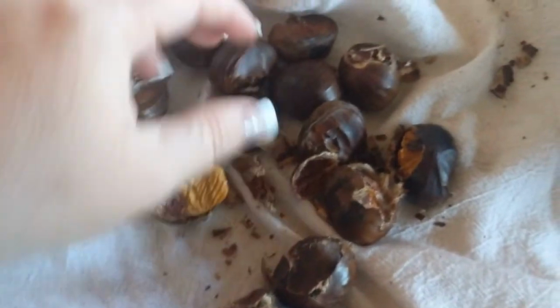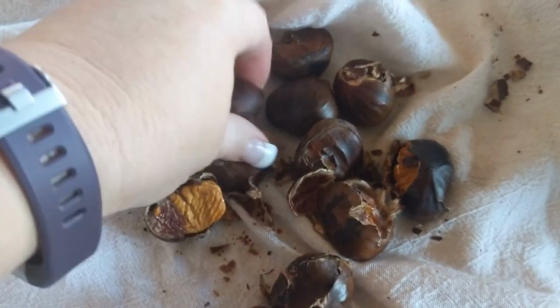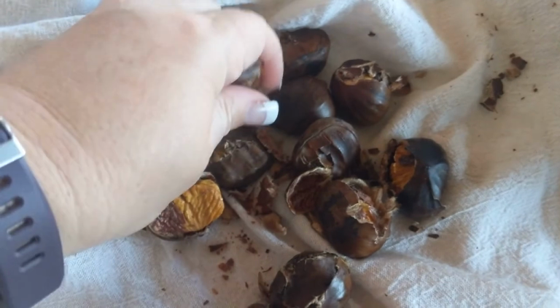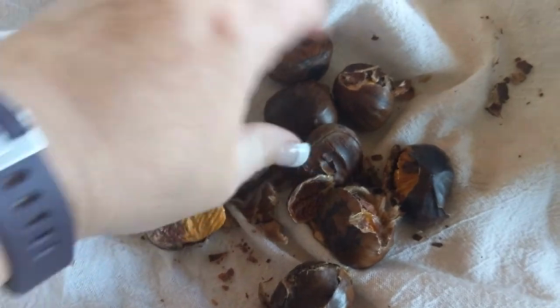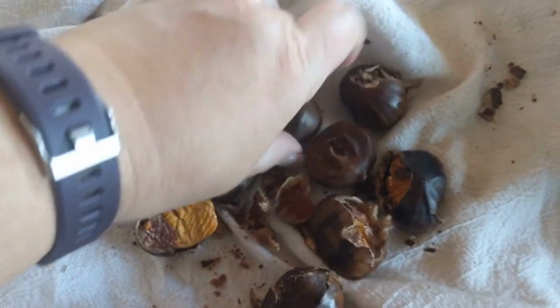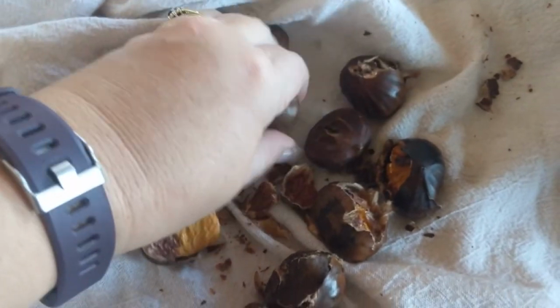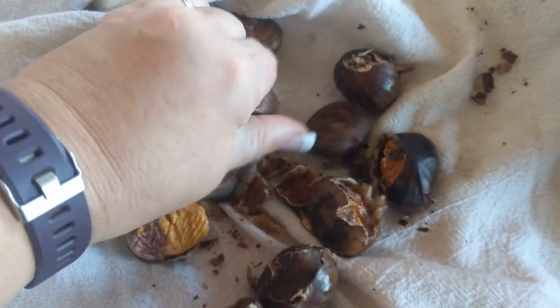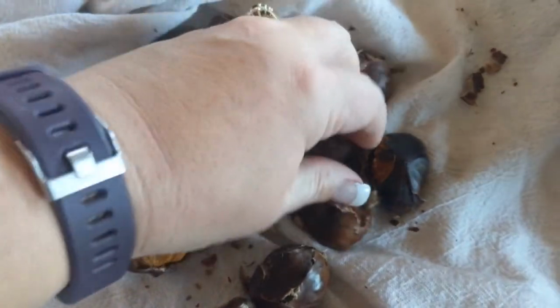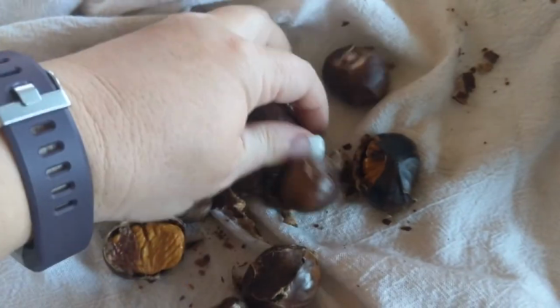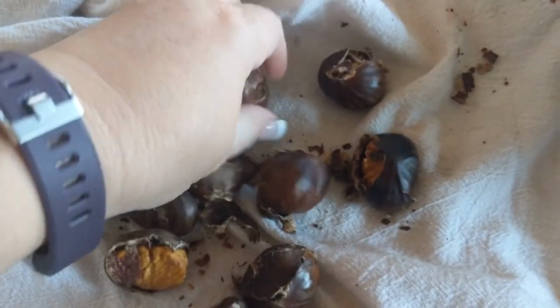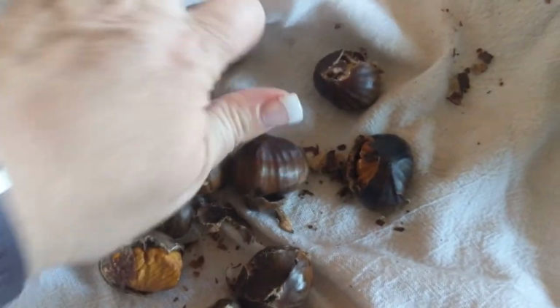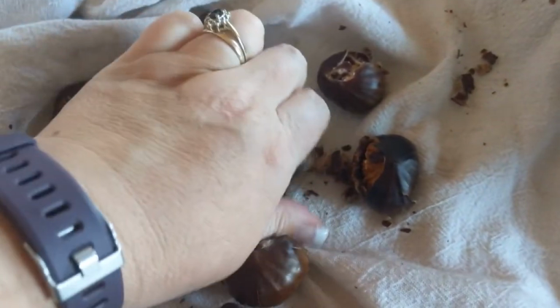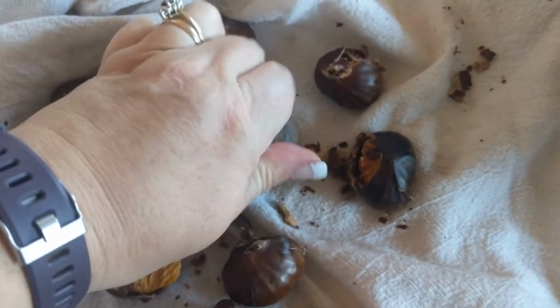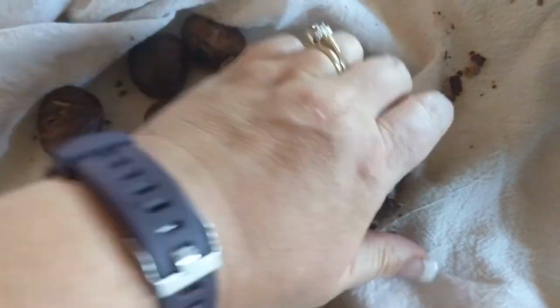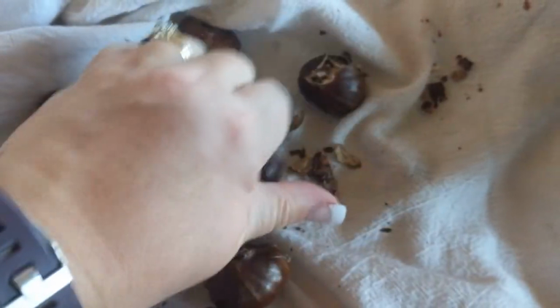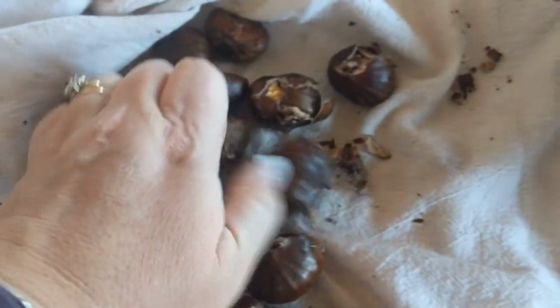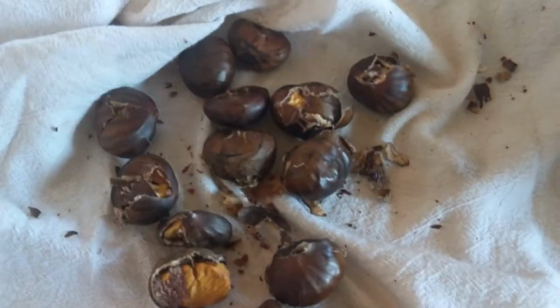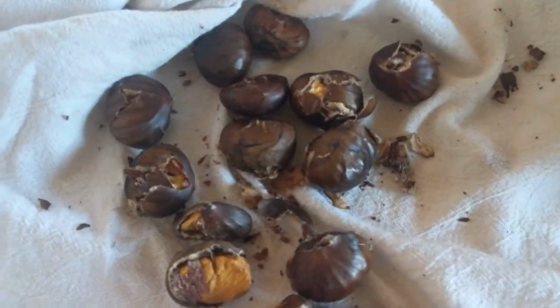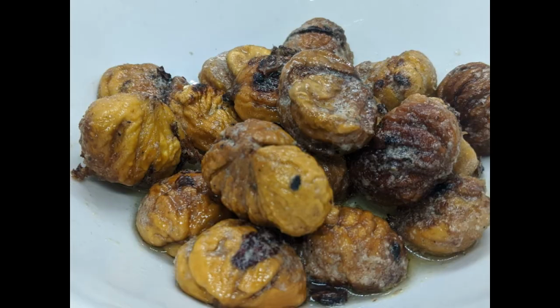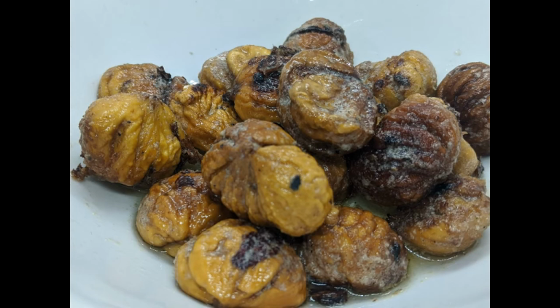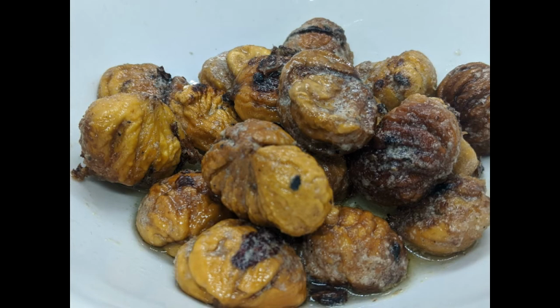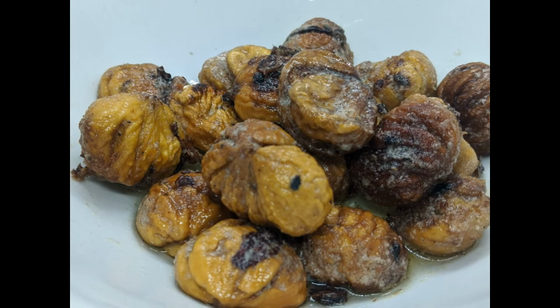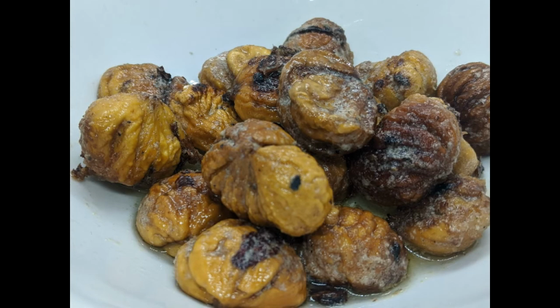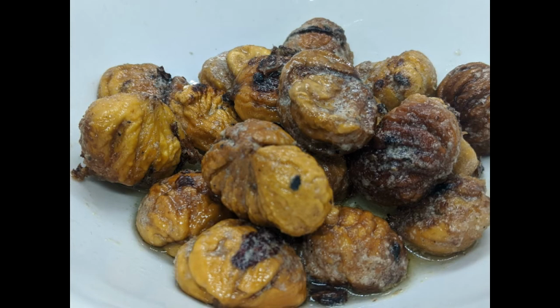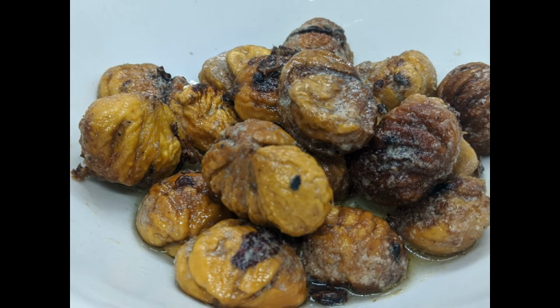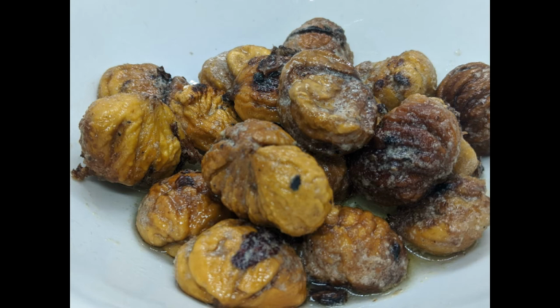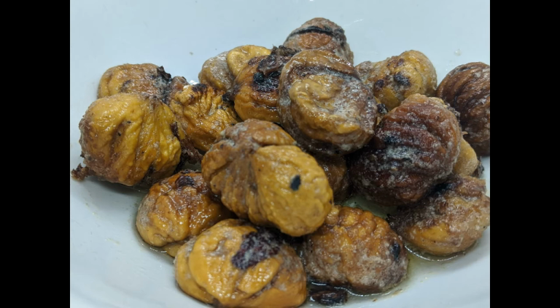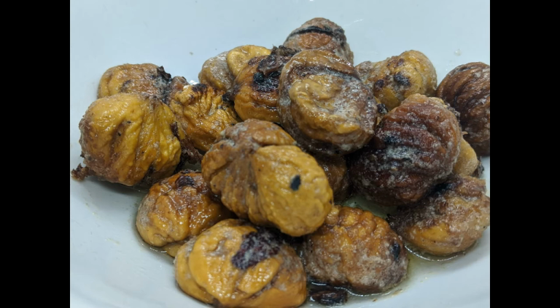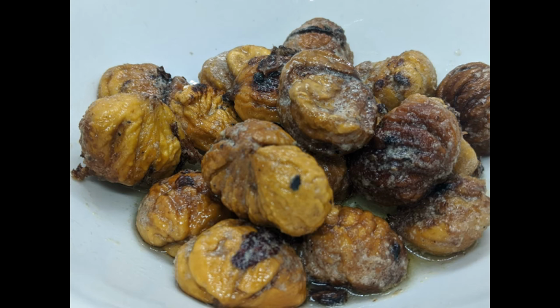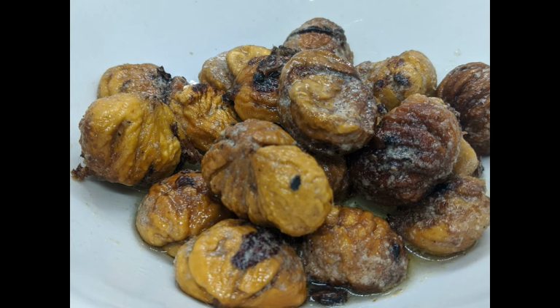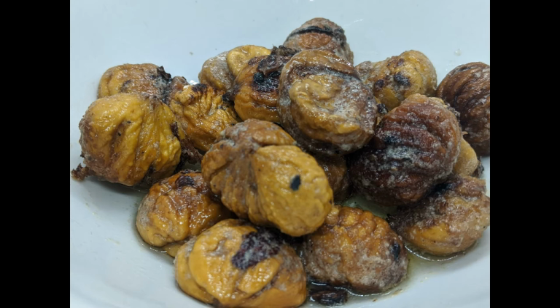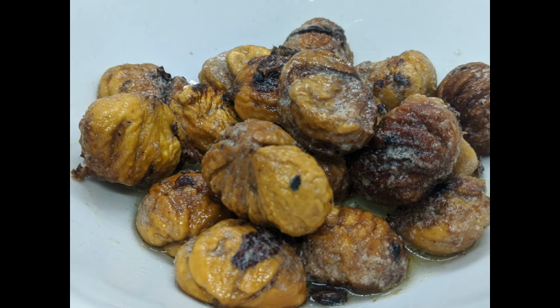Add about a cup of water and let them simmer — that softens them up. Then put in half a stick of butter and let it melt down. Serve them as soon as that butter is melted and those chestnuts are covered. Enjoy!